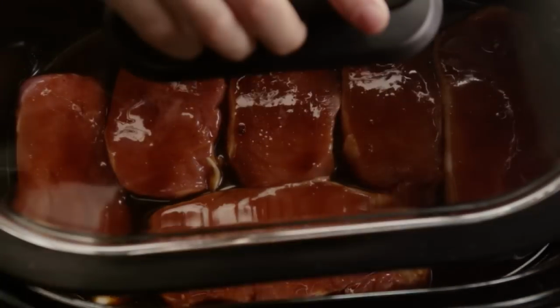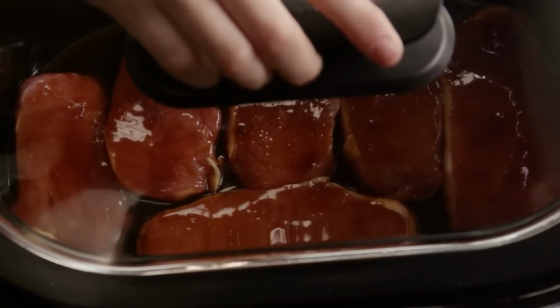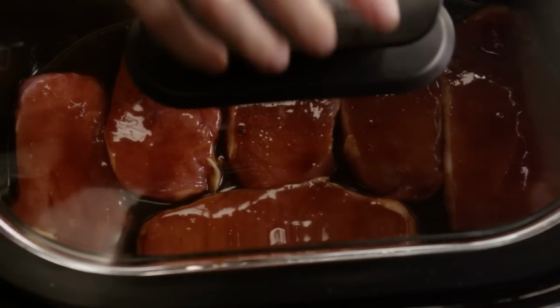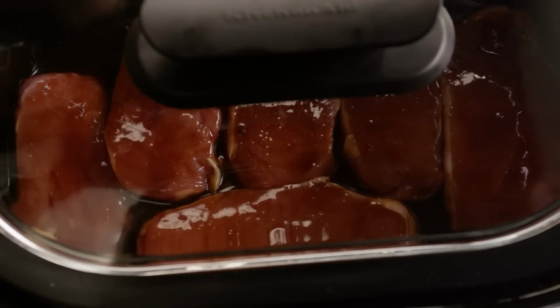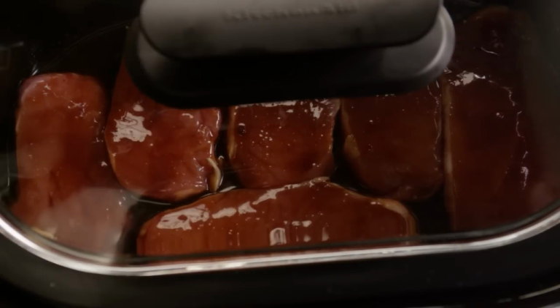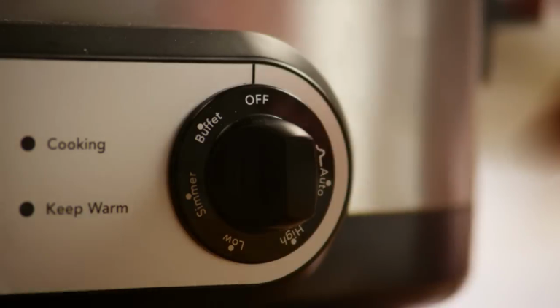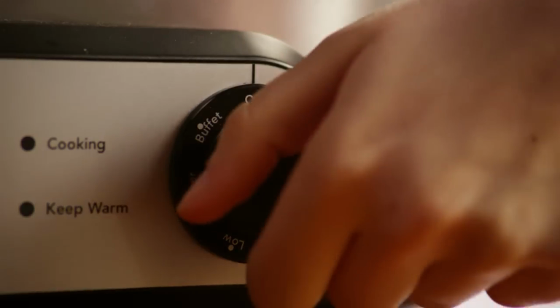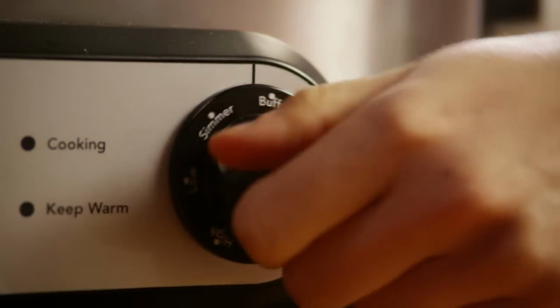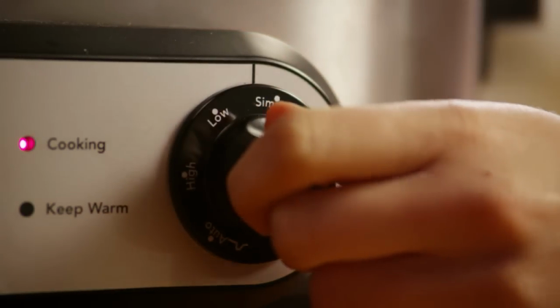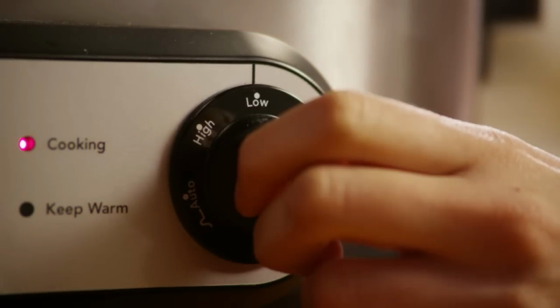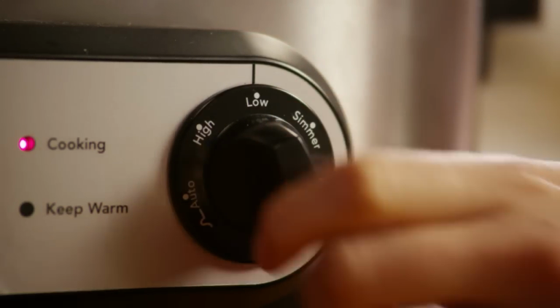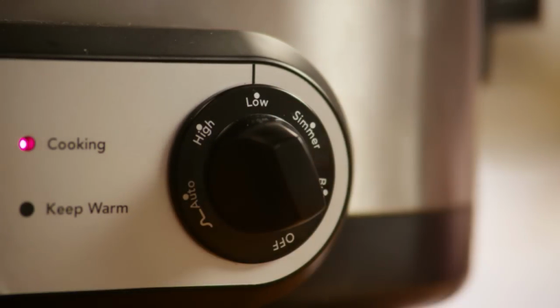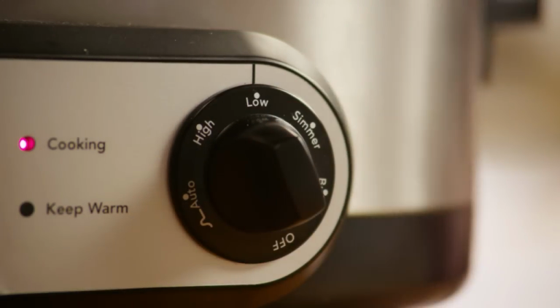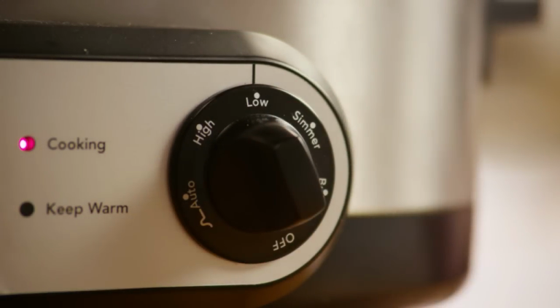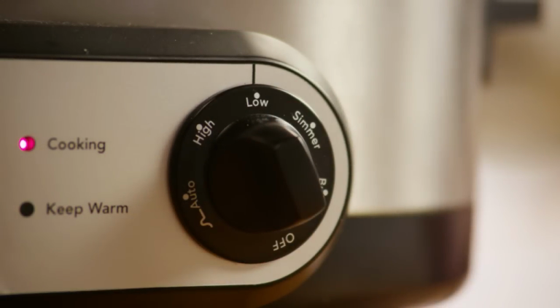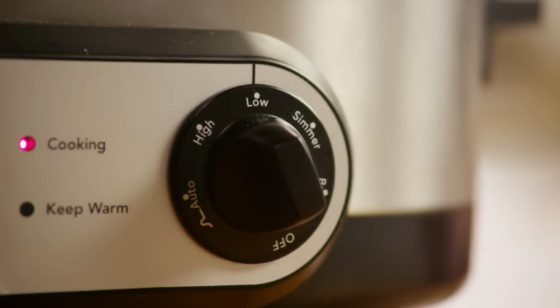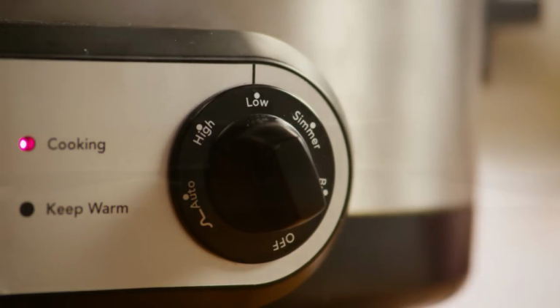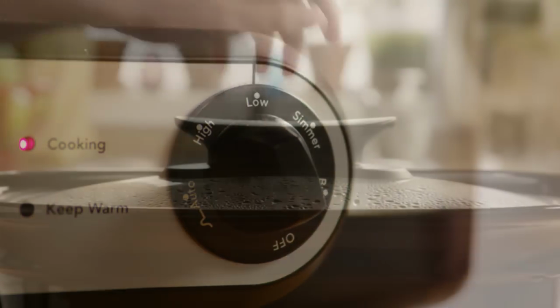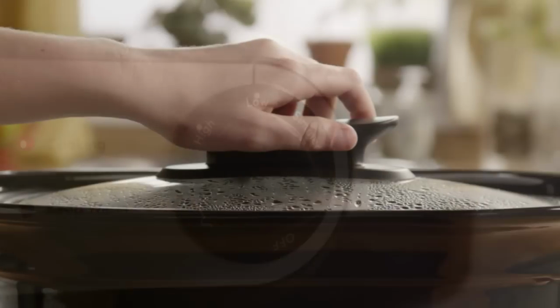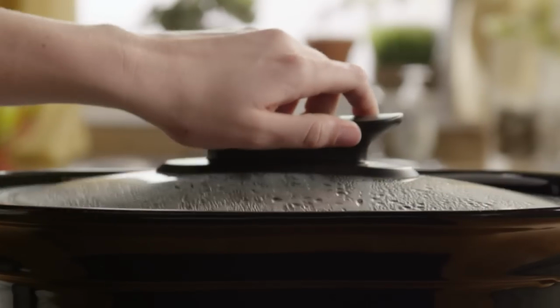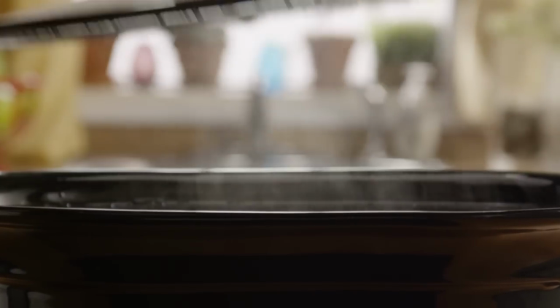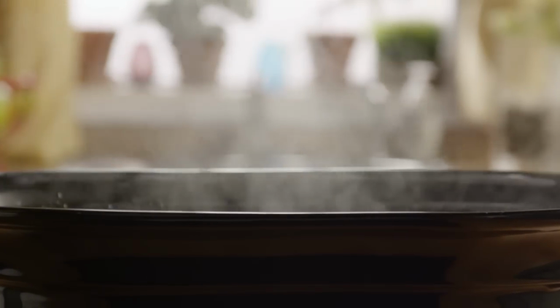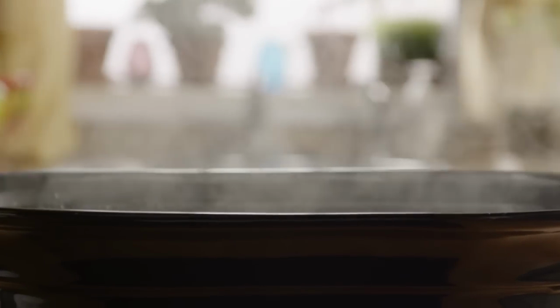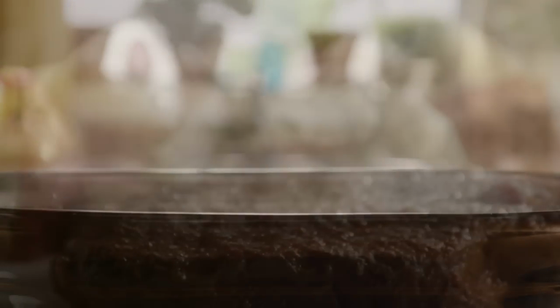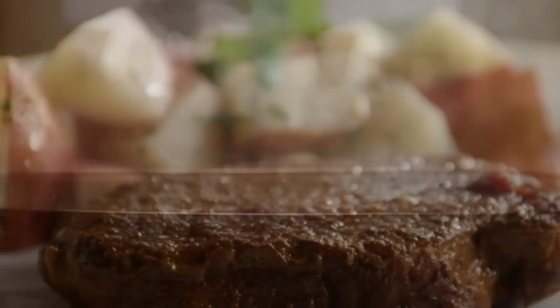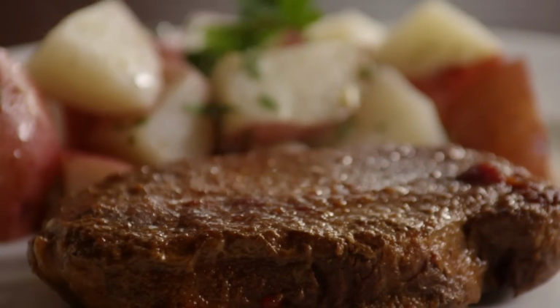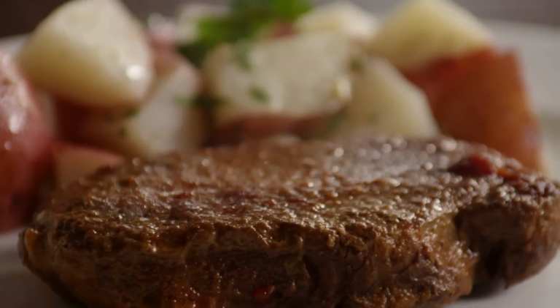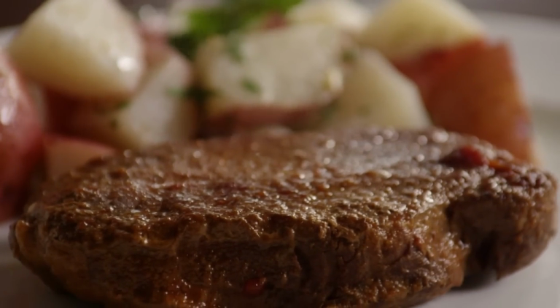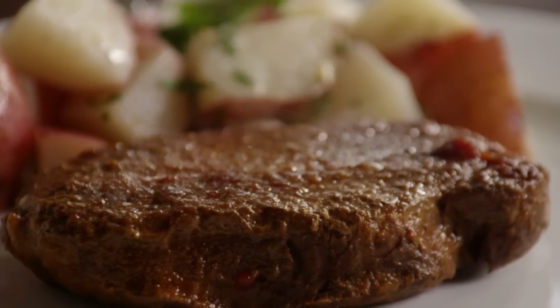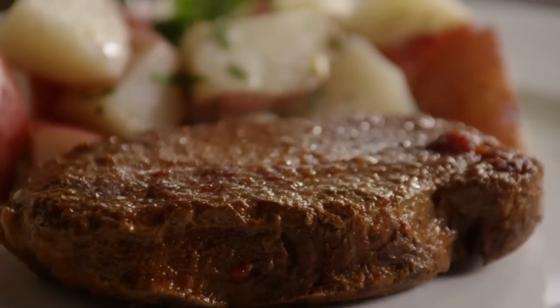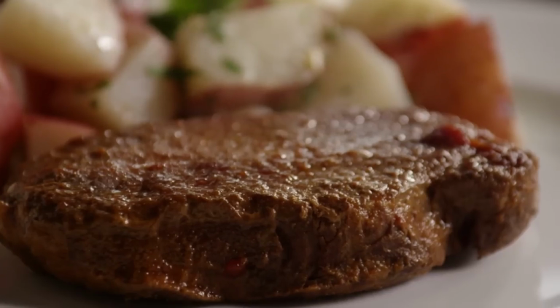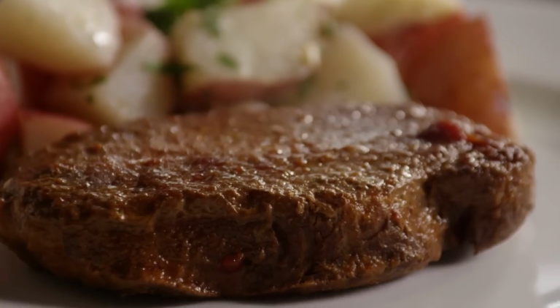Cover it, set the cooker to low, and cook them for six hours or until the internal temperature of the meat has reached 160 degrees. Serve the pork chops with the juices along with your favorite sides.